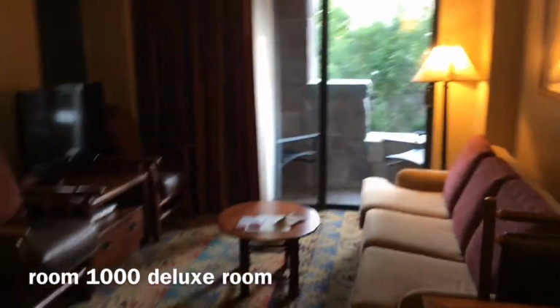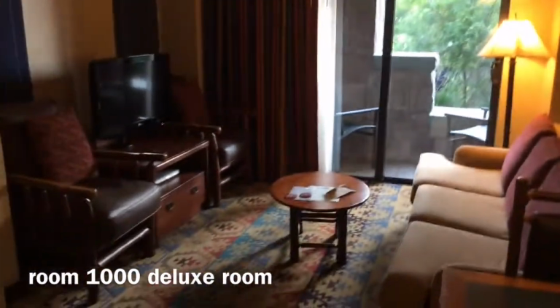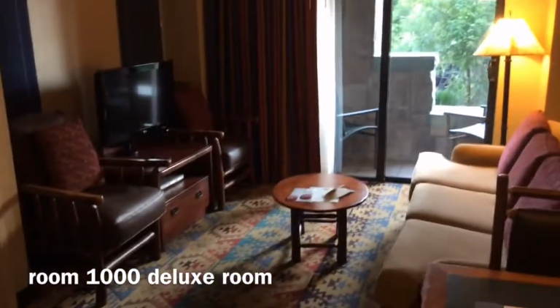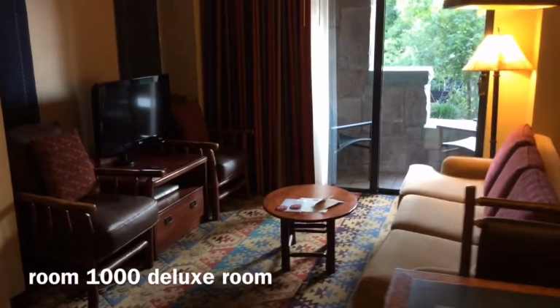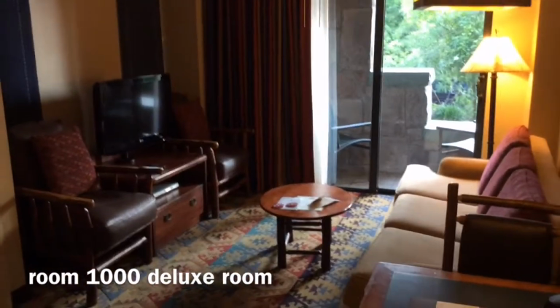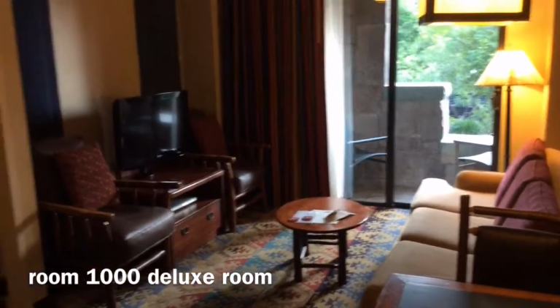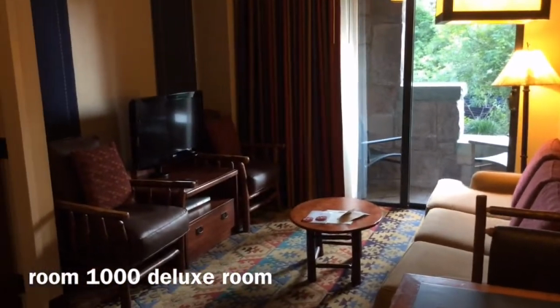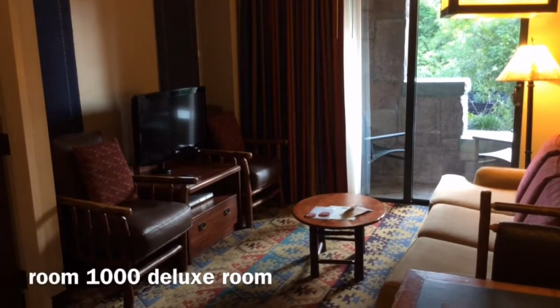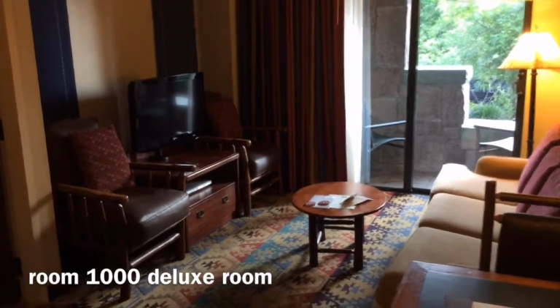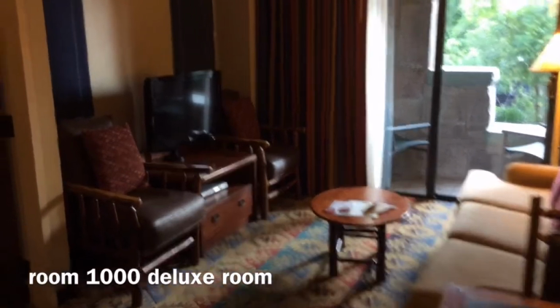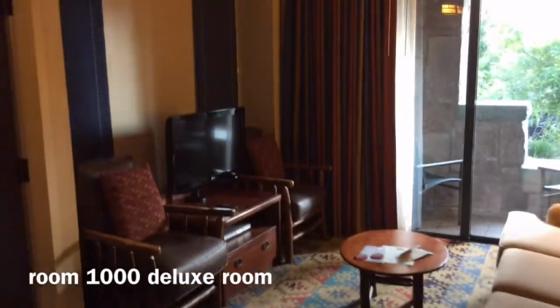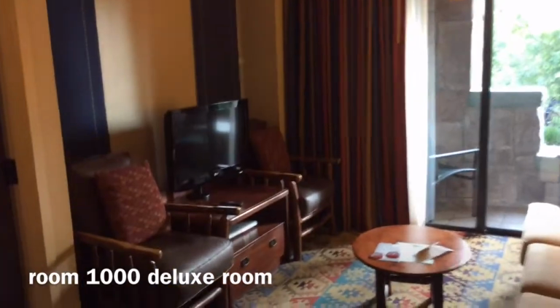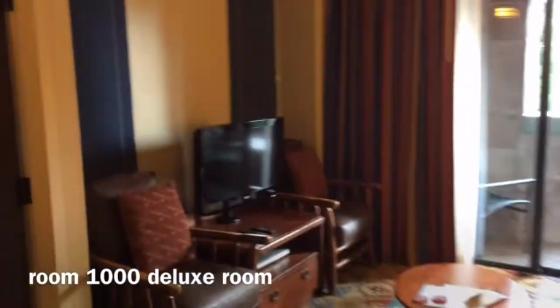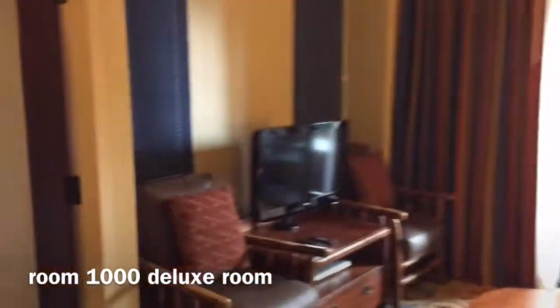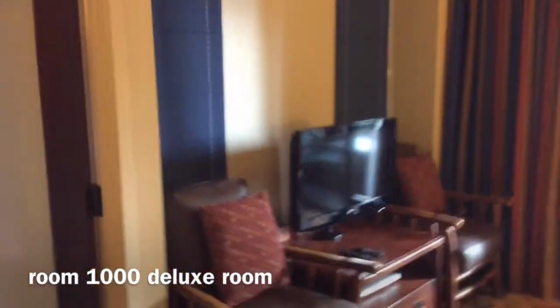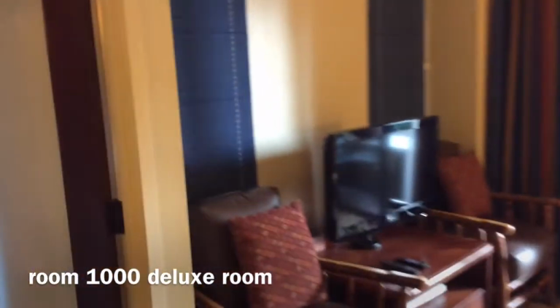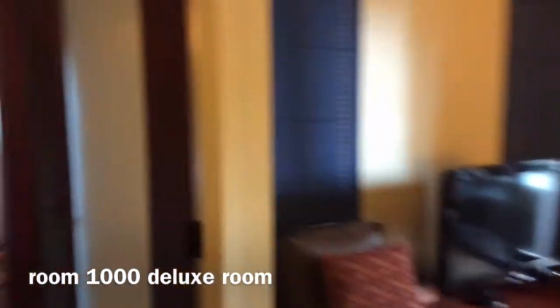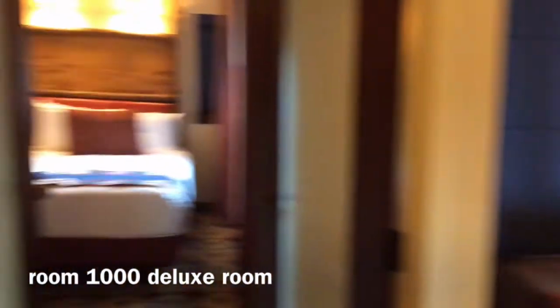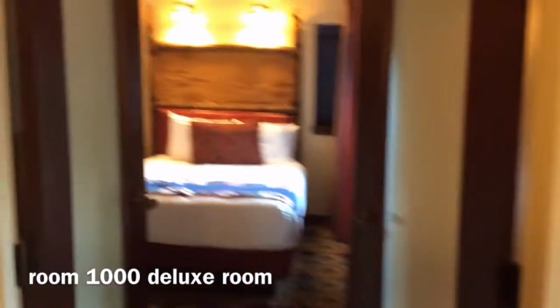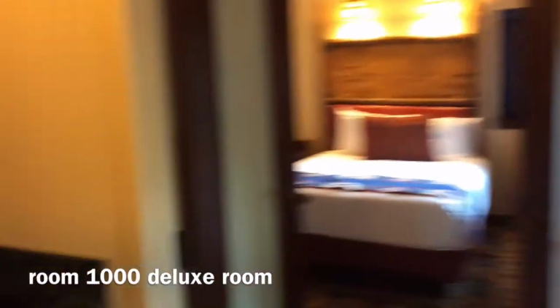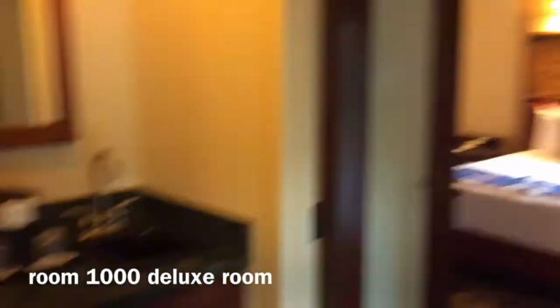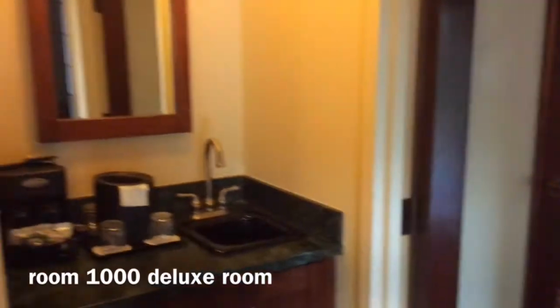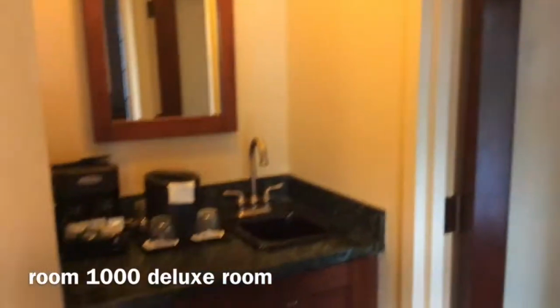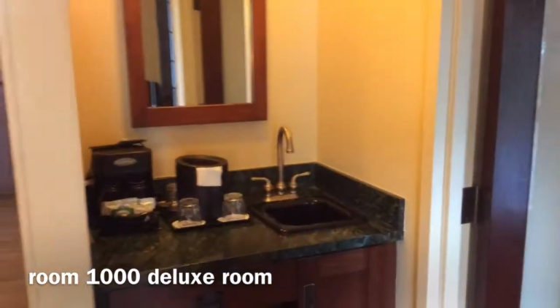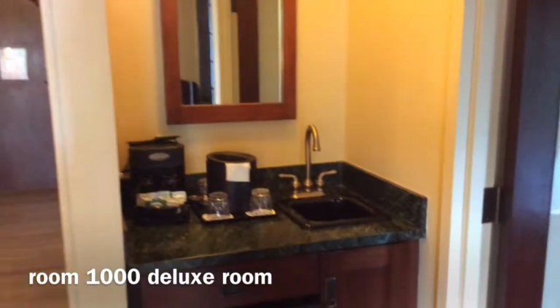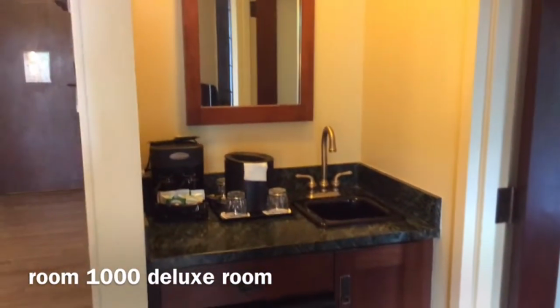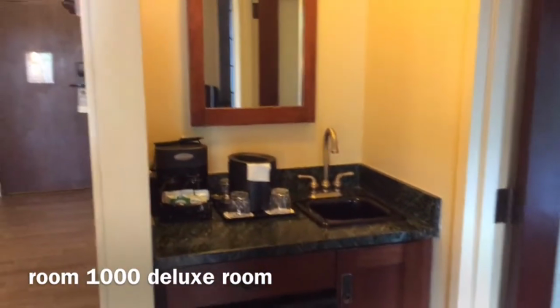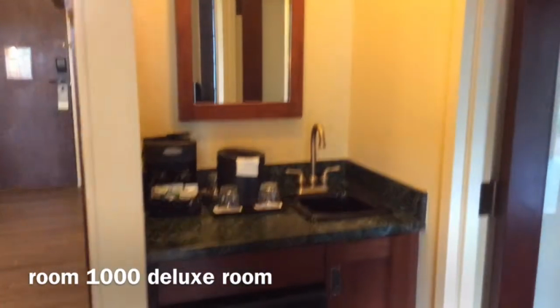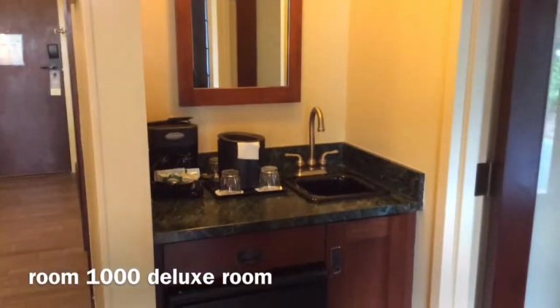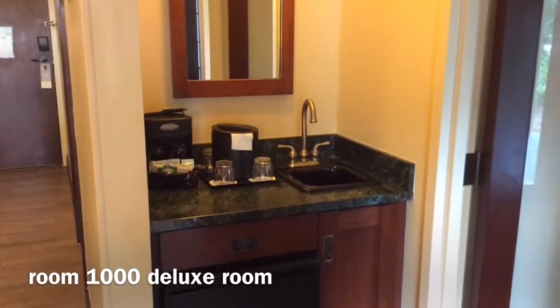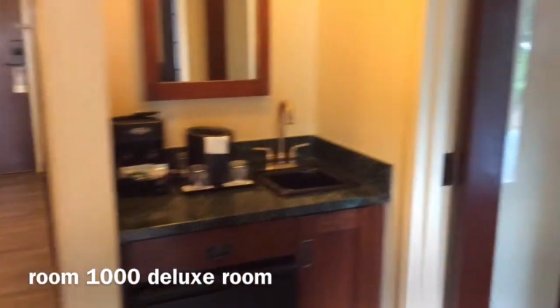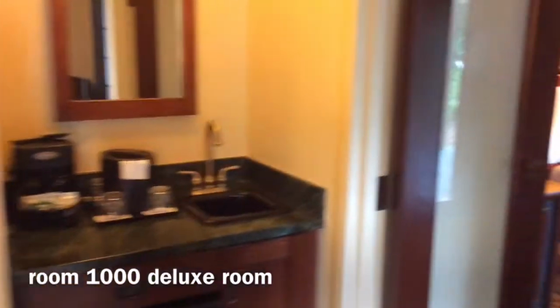This is our living room area here with a great pull-out couch, a couple of chairs, a nice little coffee table, and a little wet bar here with a refrigerator and a coffee machine.